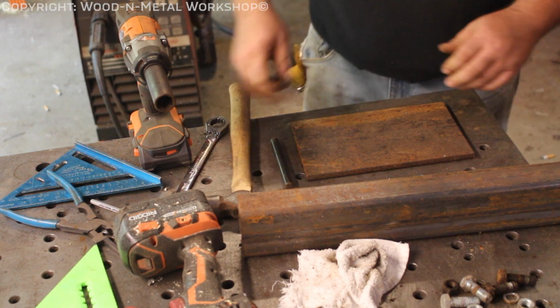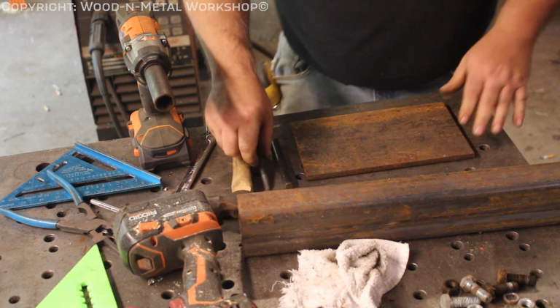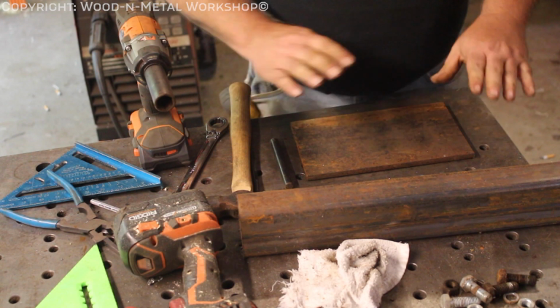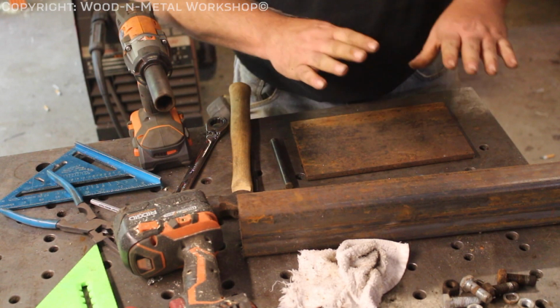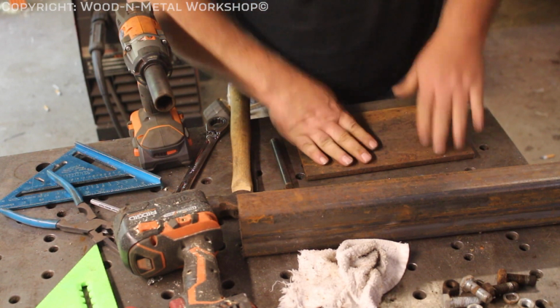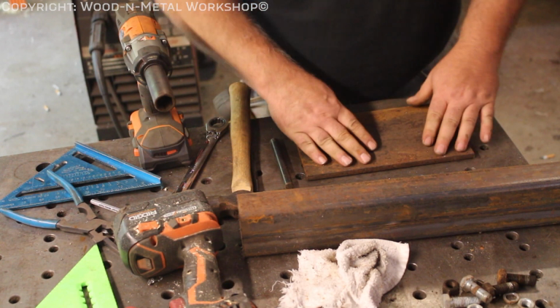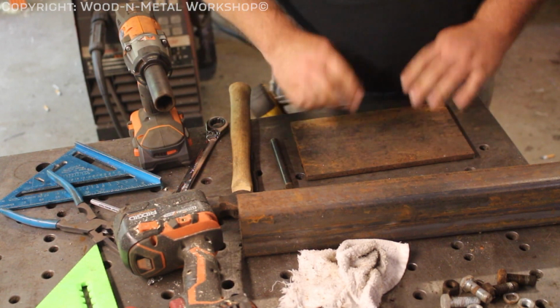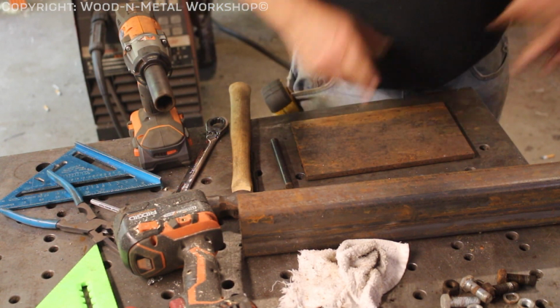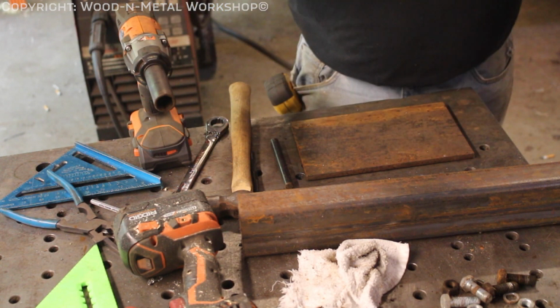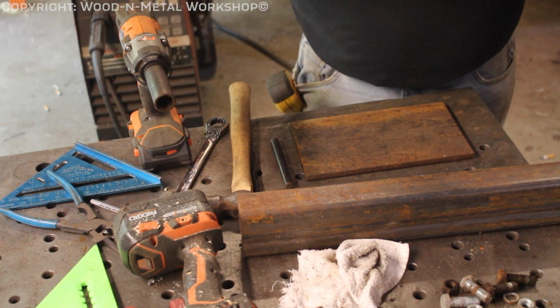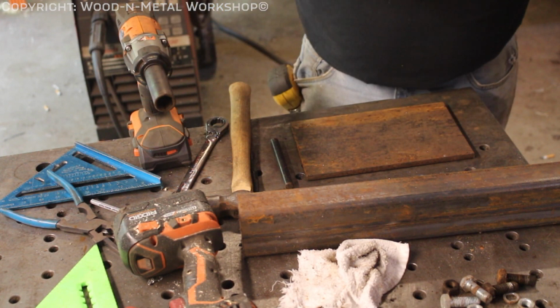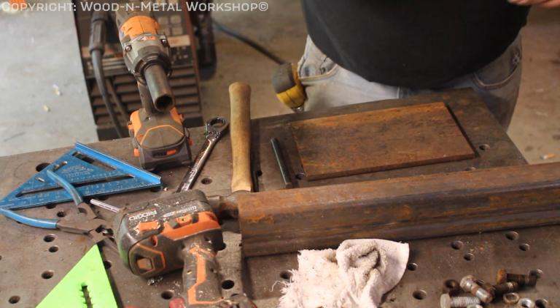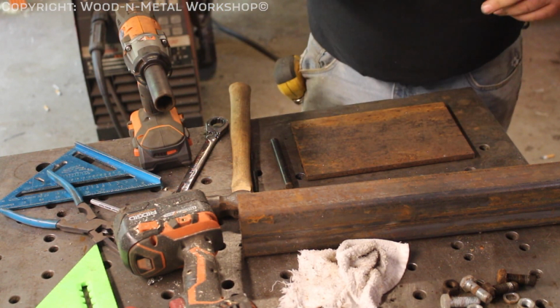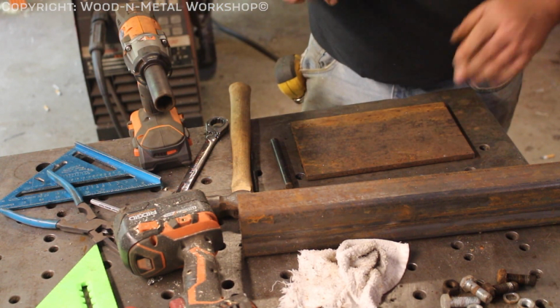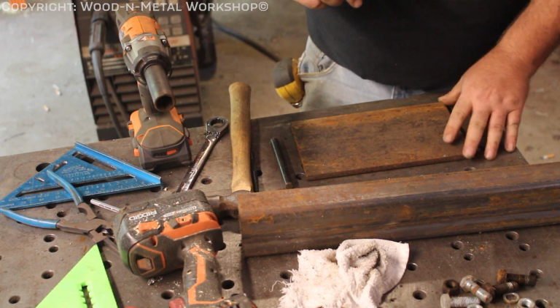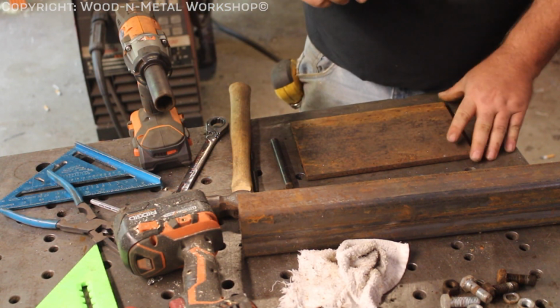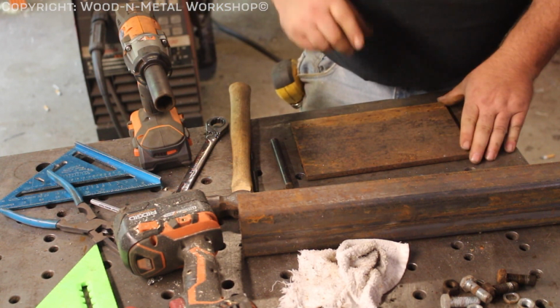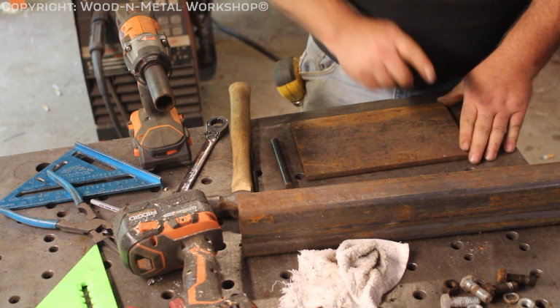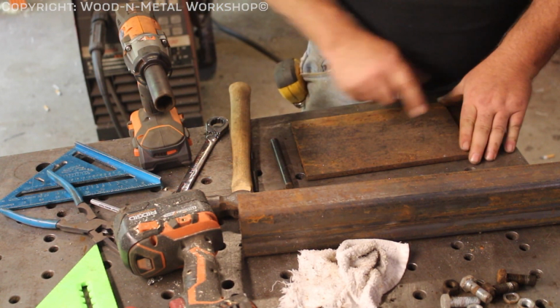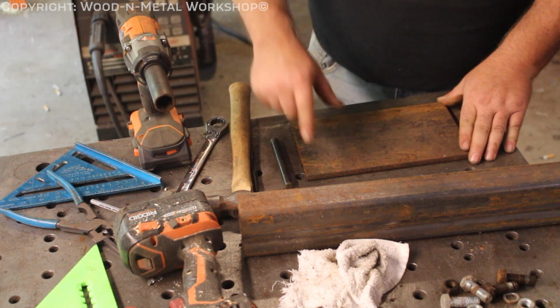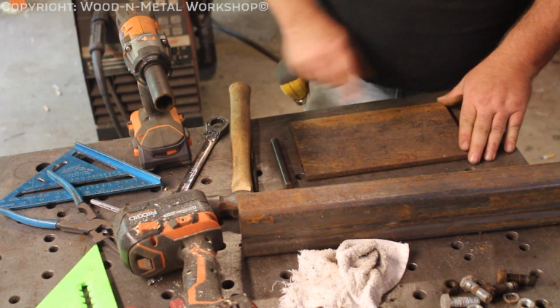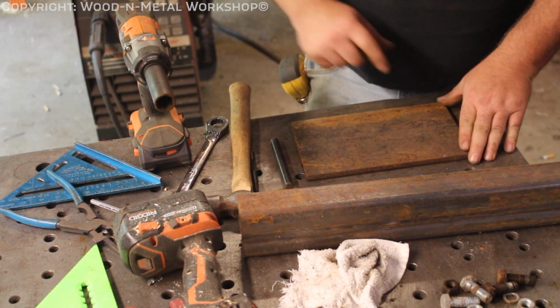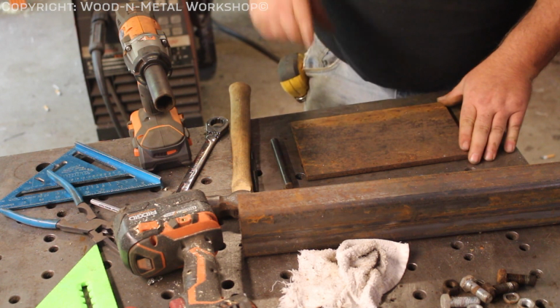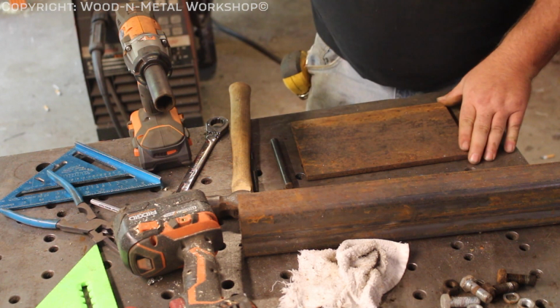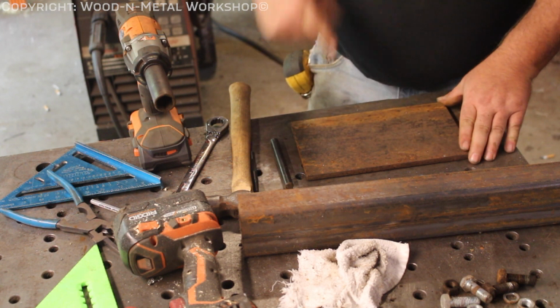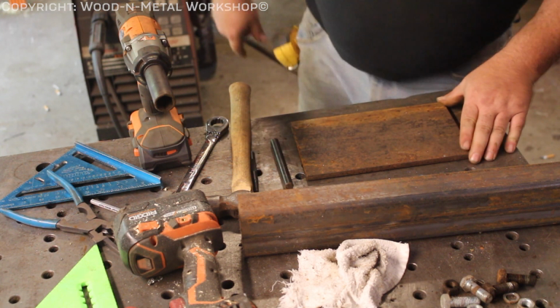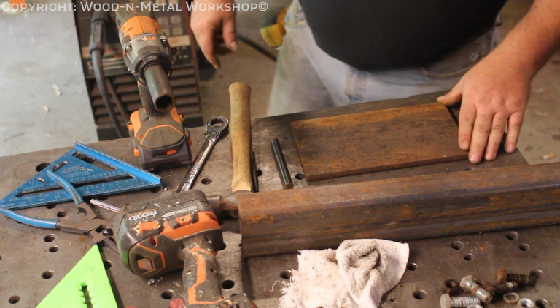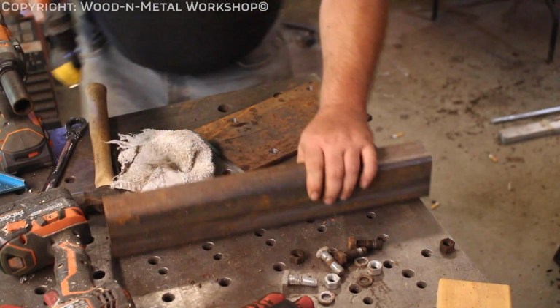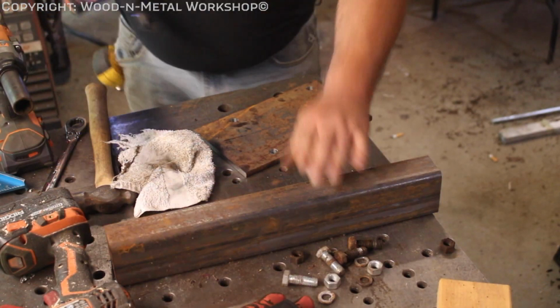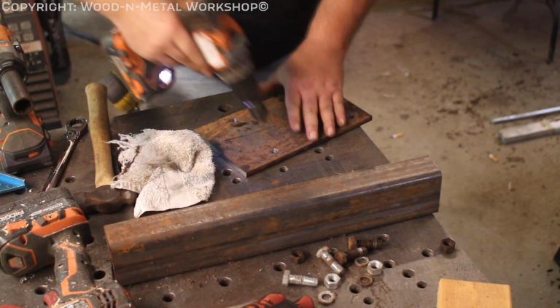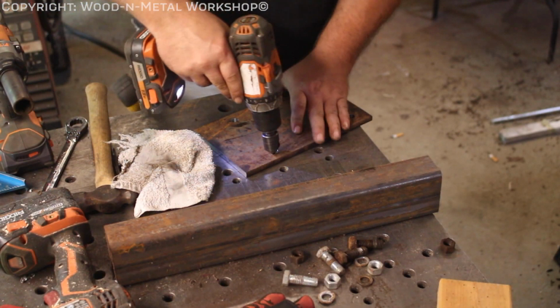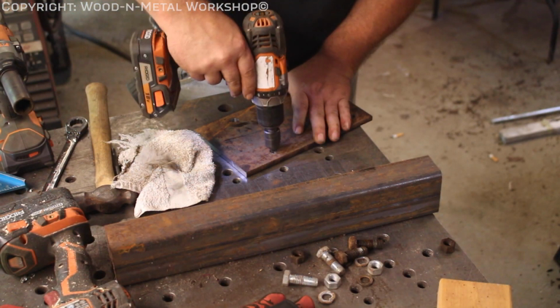I'm going to use half-inch hardware, so I'll go ahead and drill some half-inch holes off camera, and we'll be back.